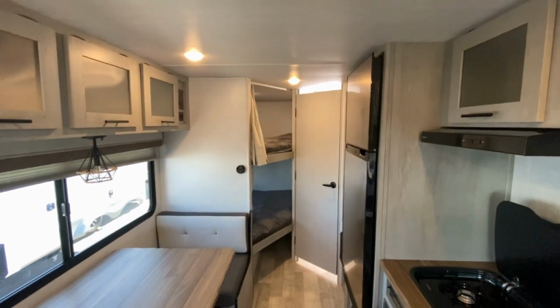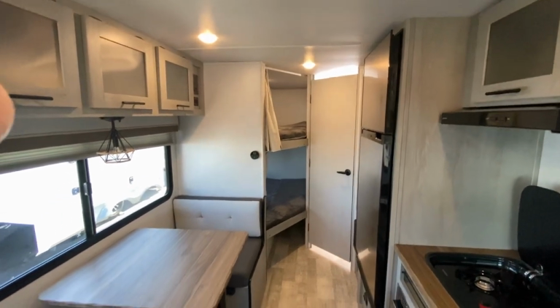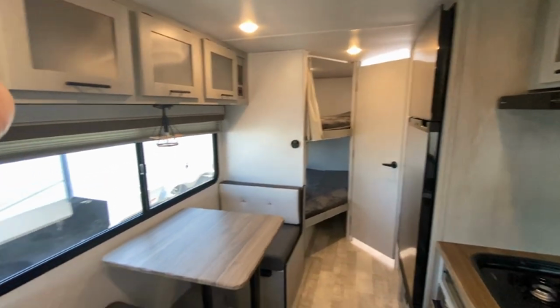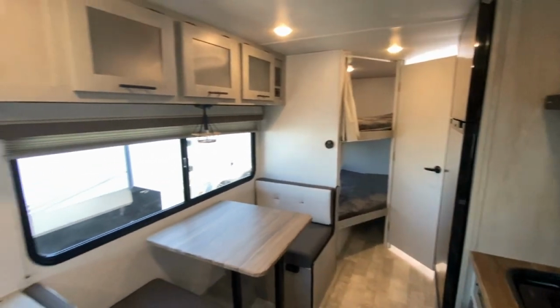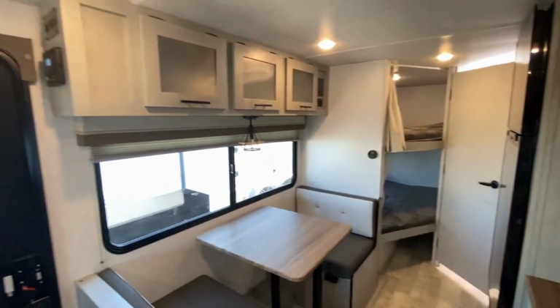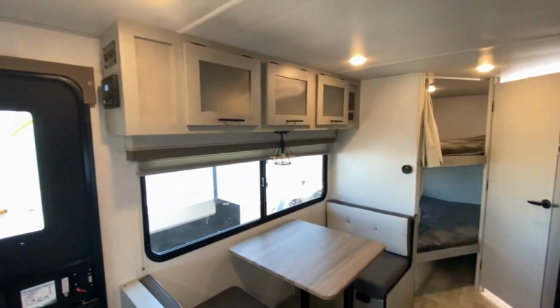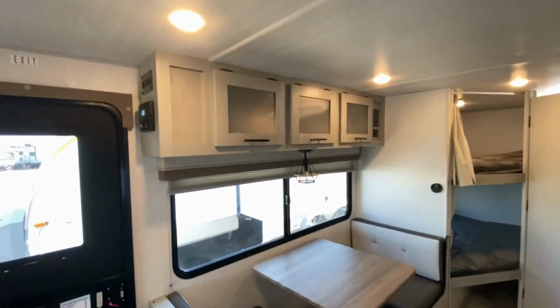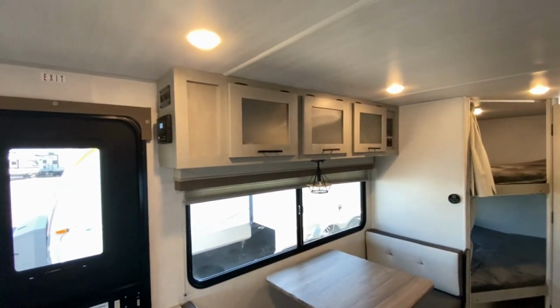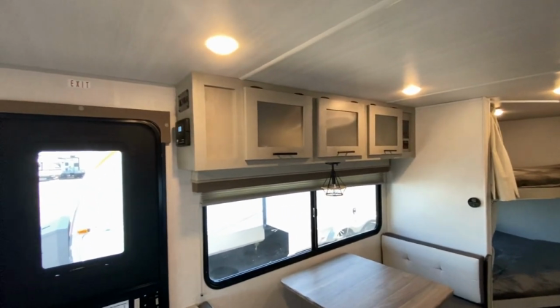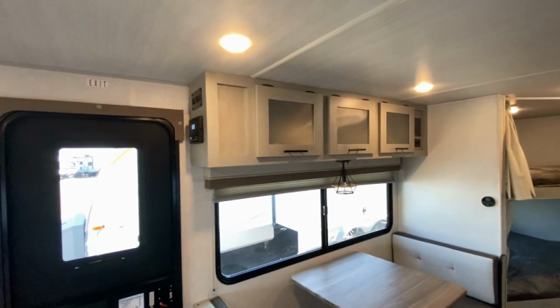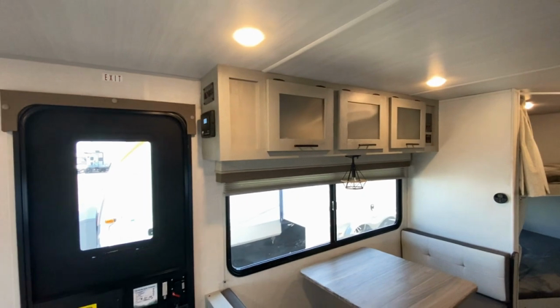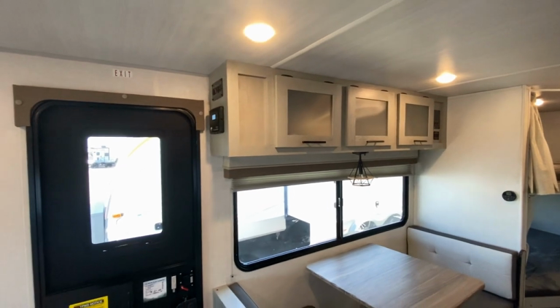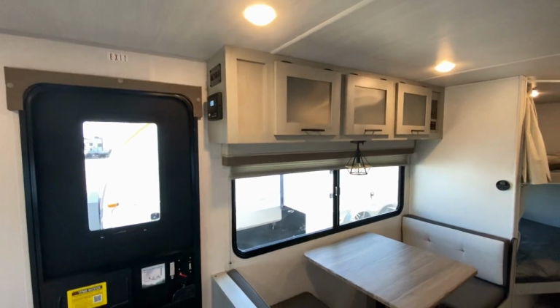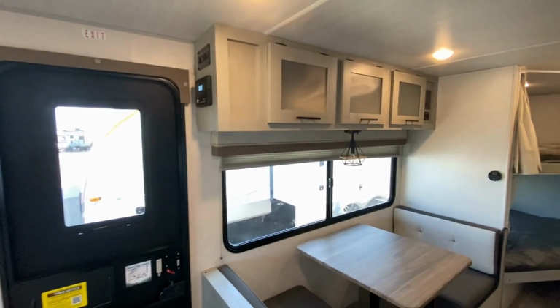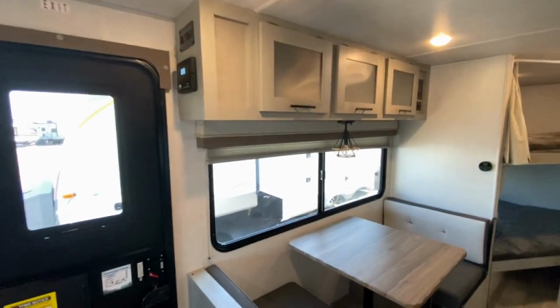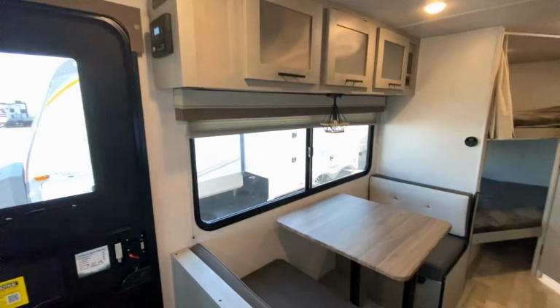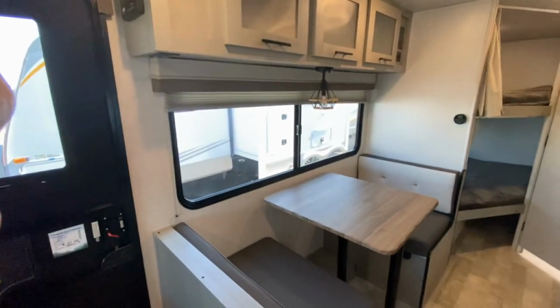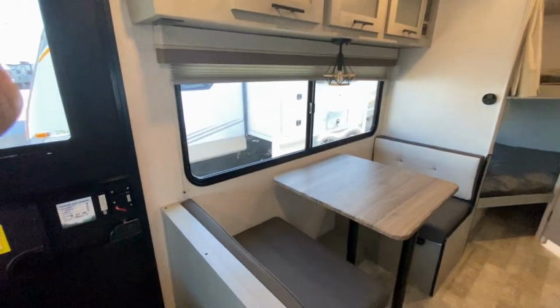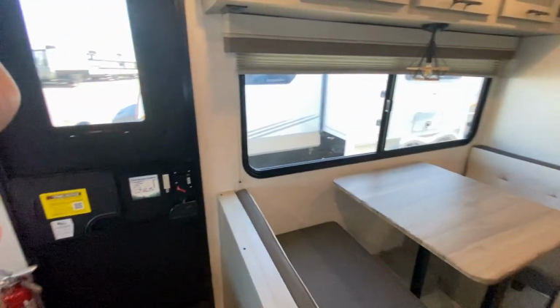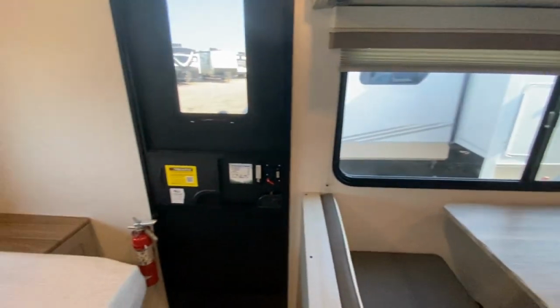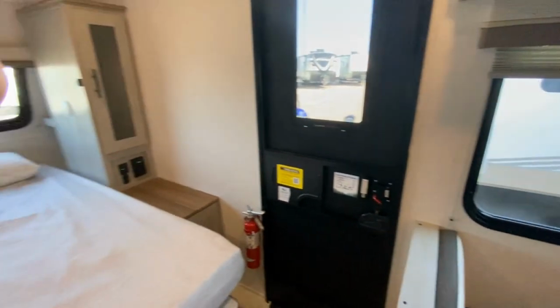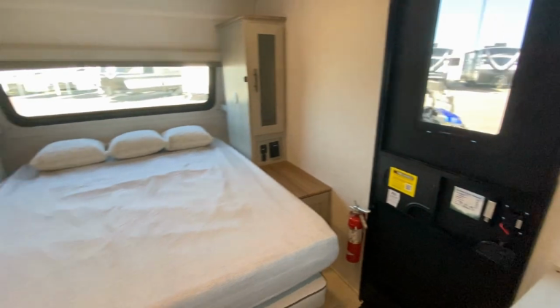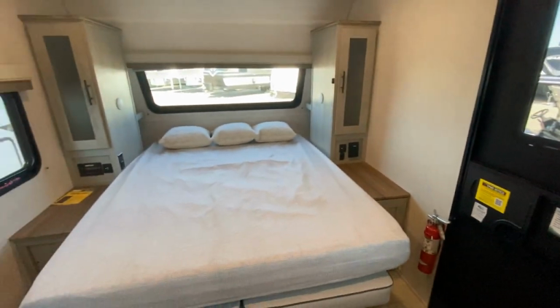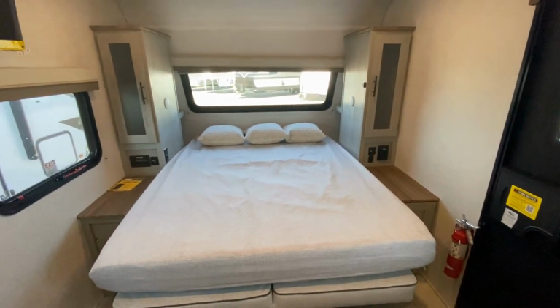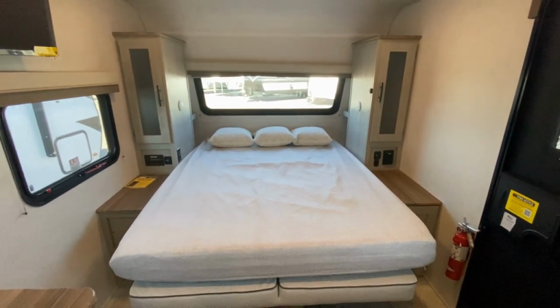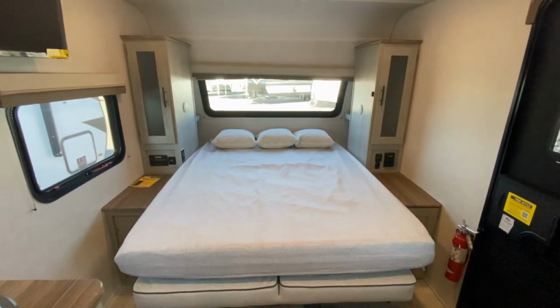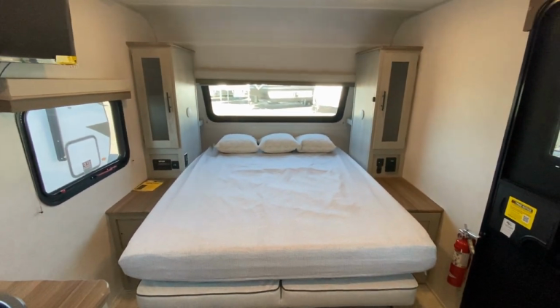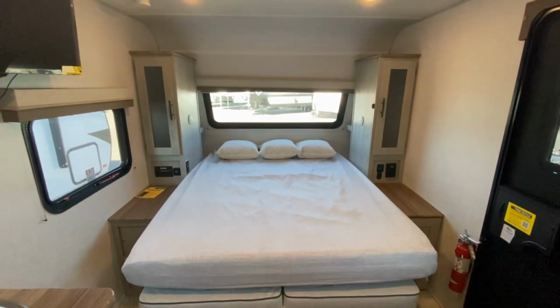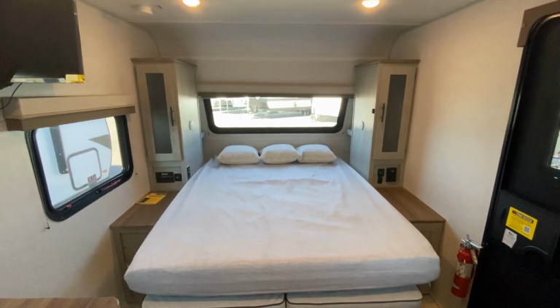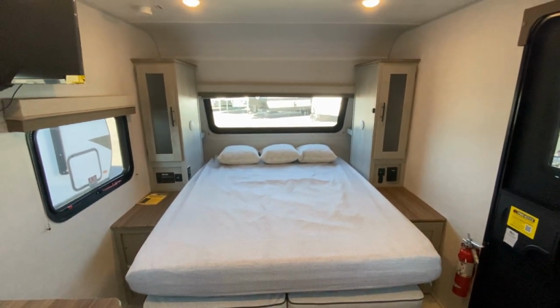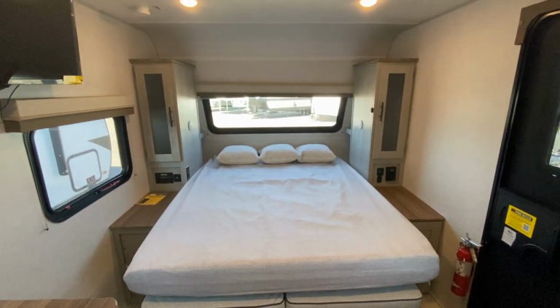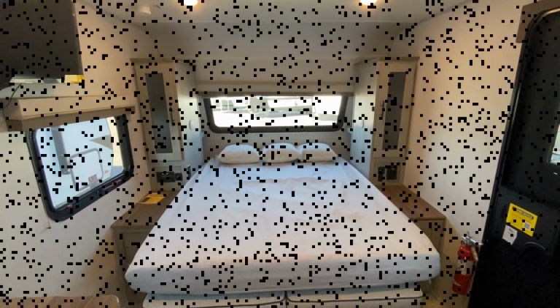Thanks again for watching. I hope you enjoyed the 2024 Ibex 19 MBH — very nice unit. I'm going to go ahead and put that Murphy bed up for the next time. Thank you again. Have a great day.